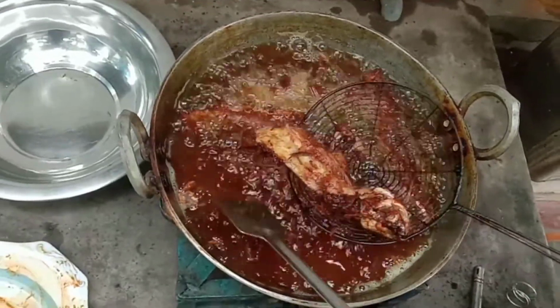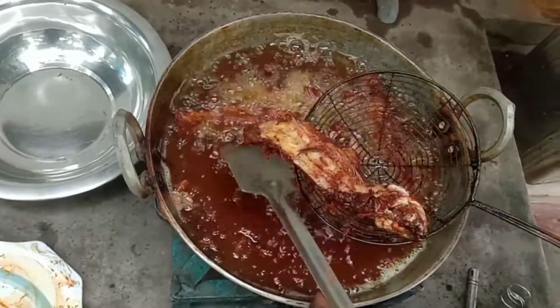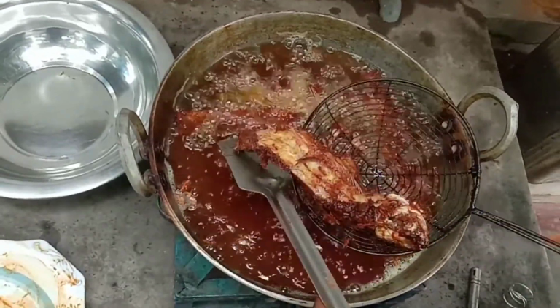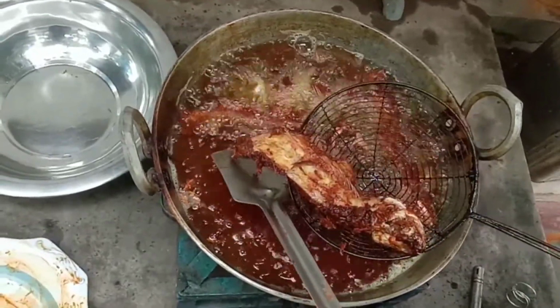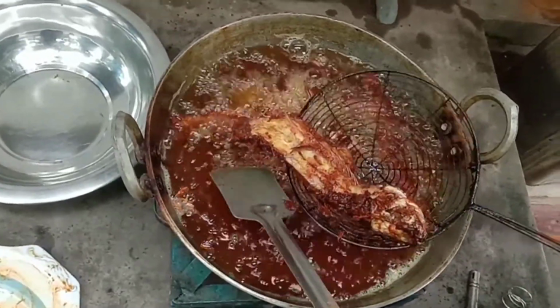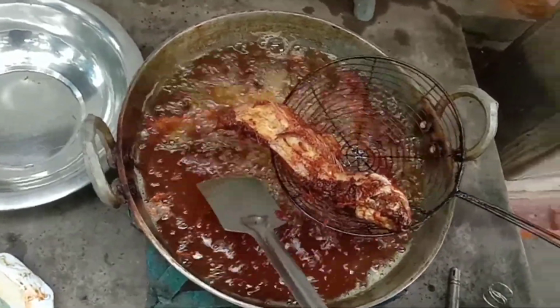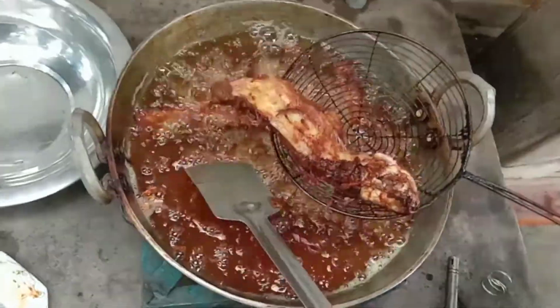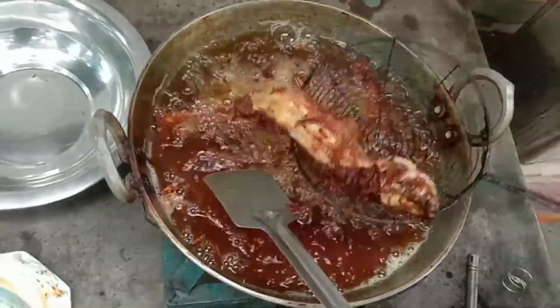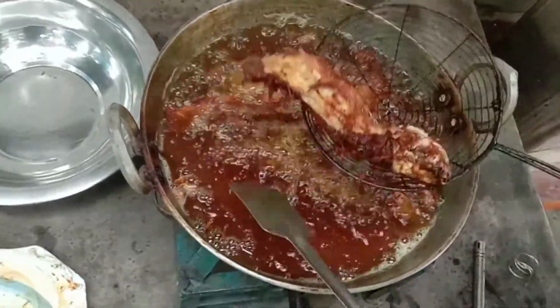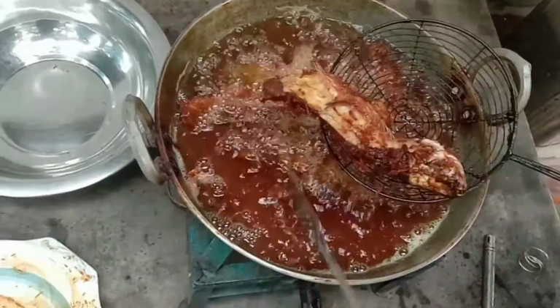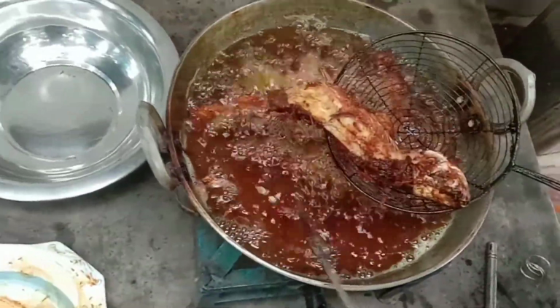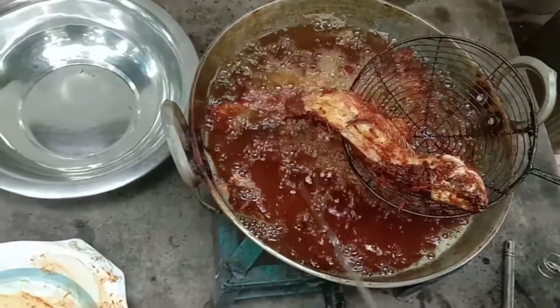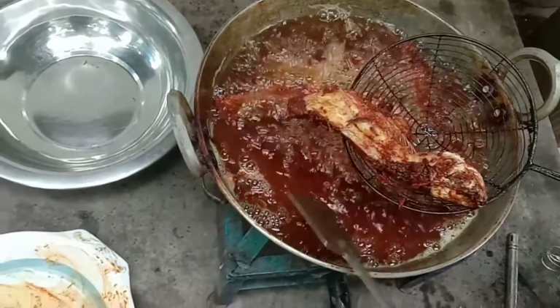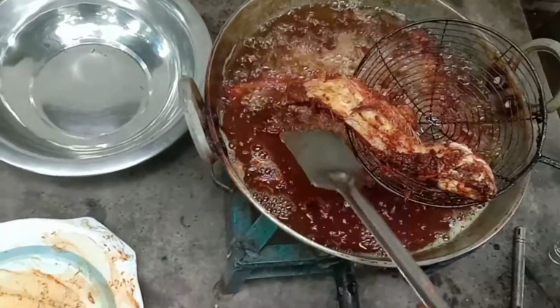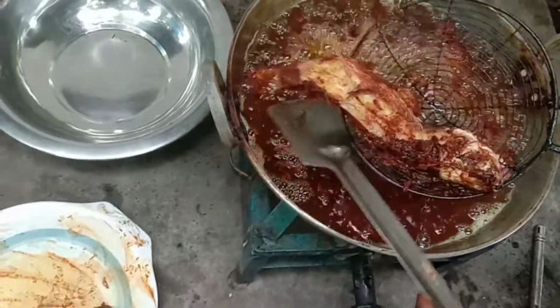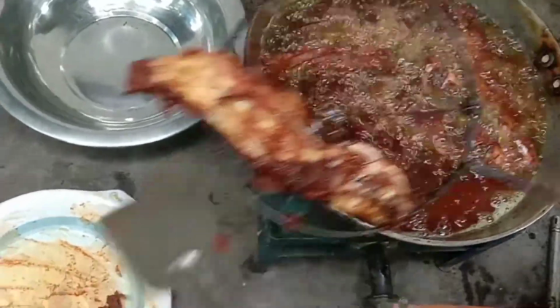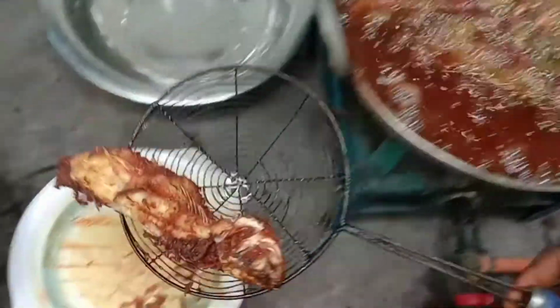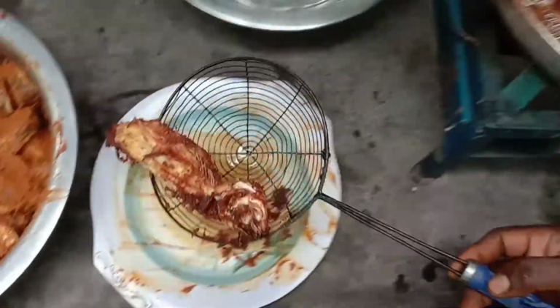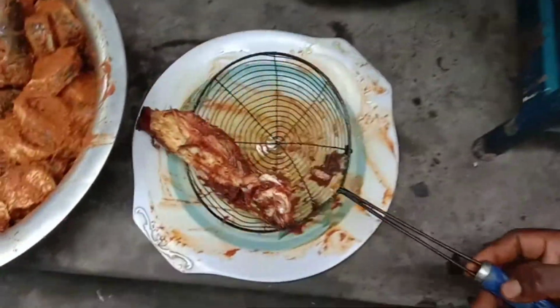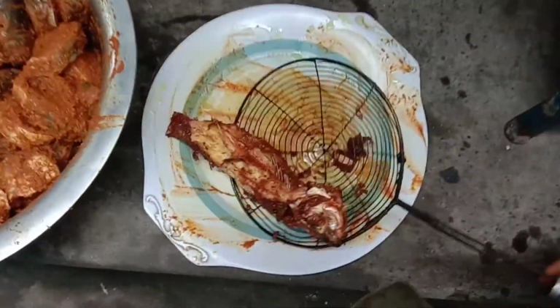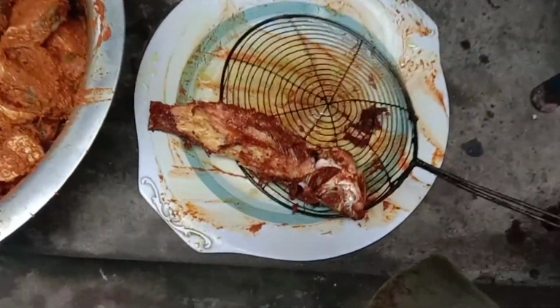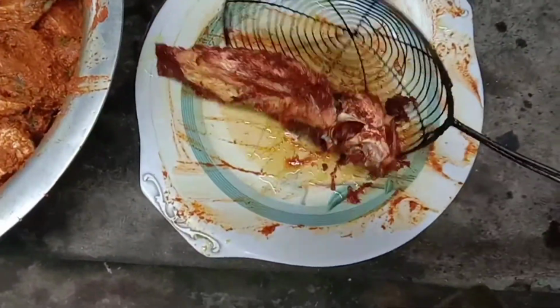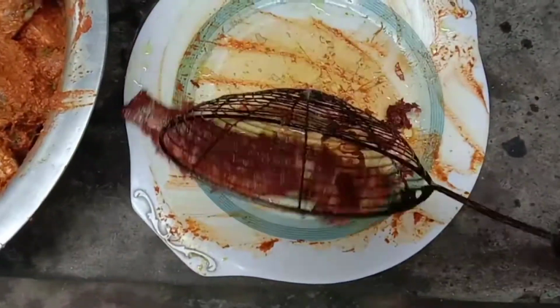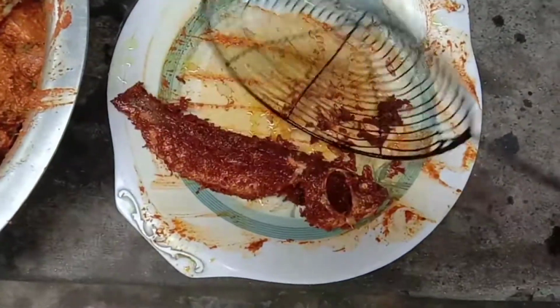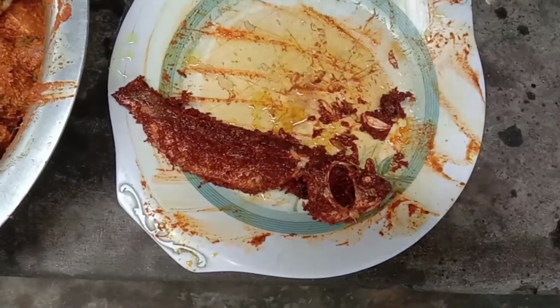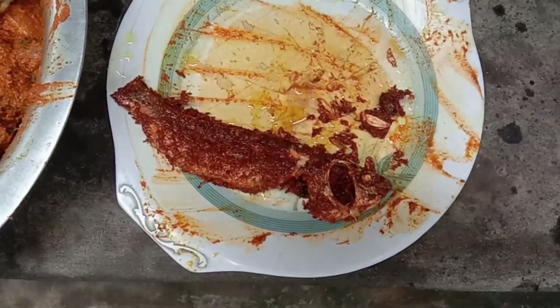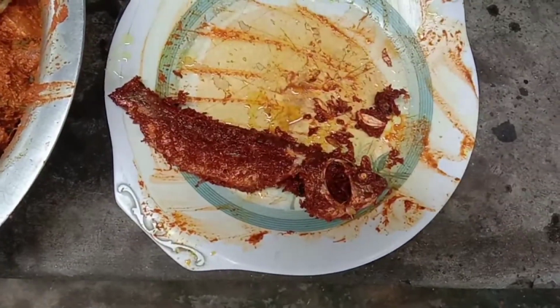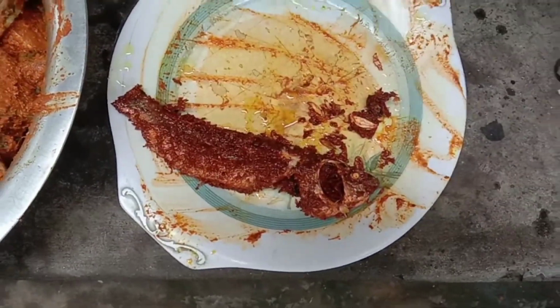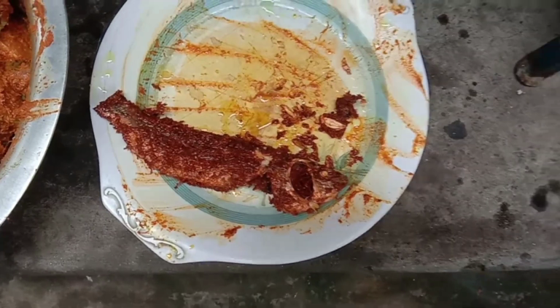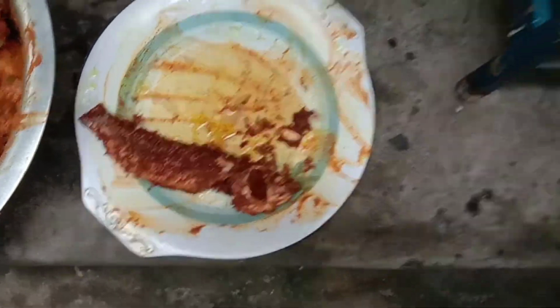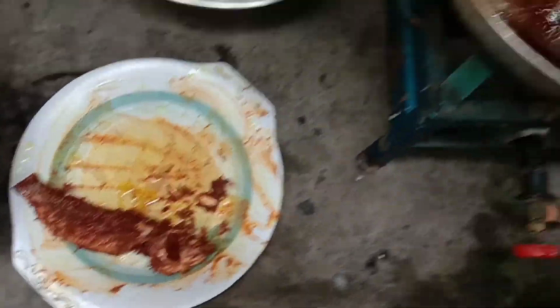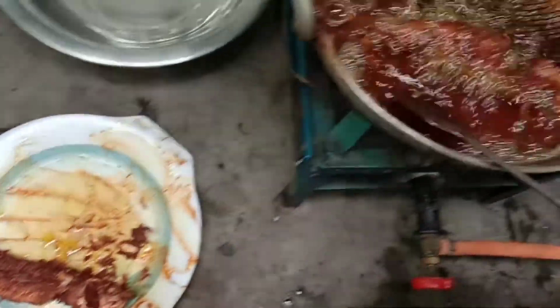Ready, ready, ready. It's okay. I'm ready to cook the fish. I'm going to take a look at it.